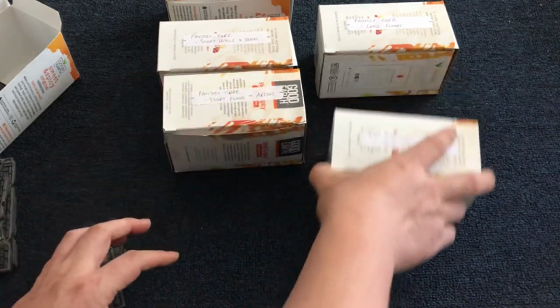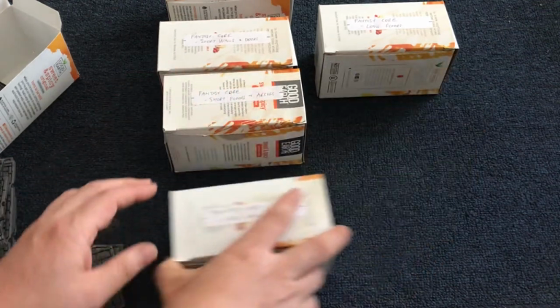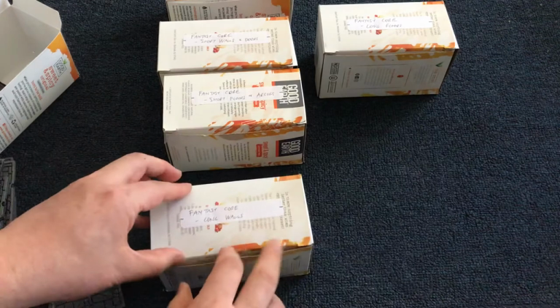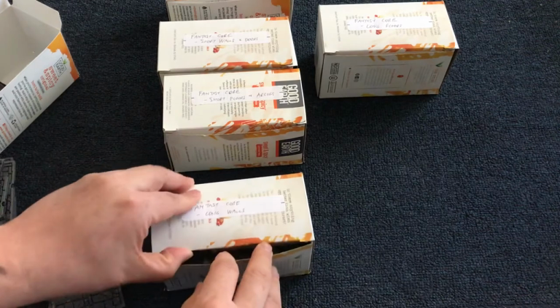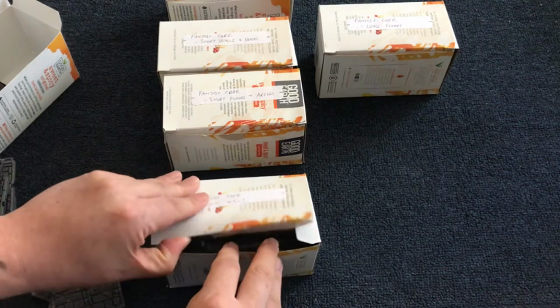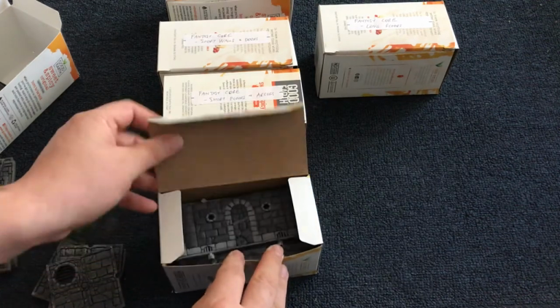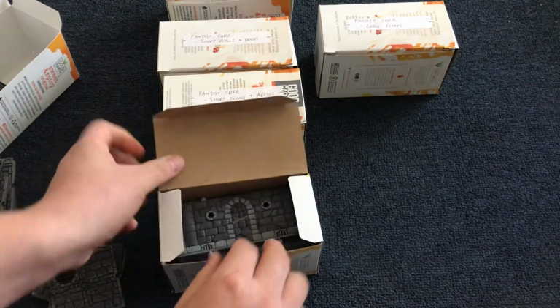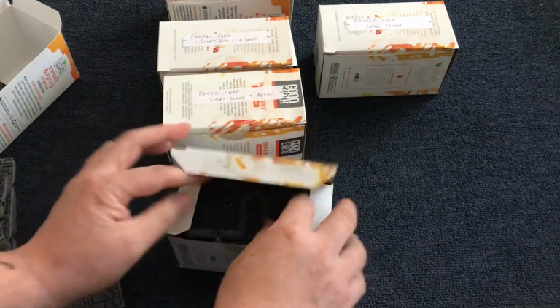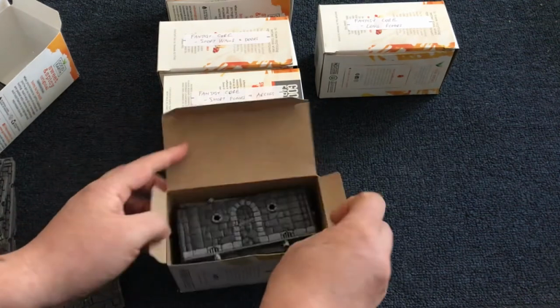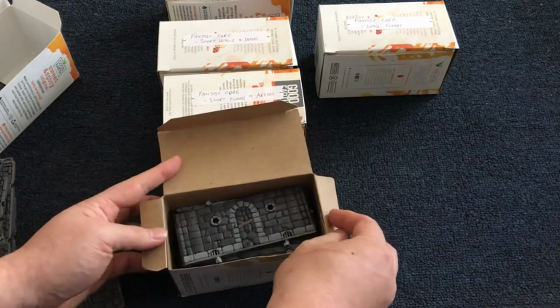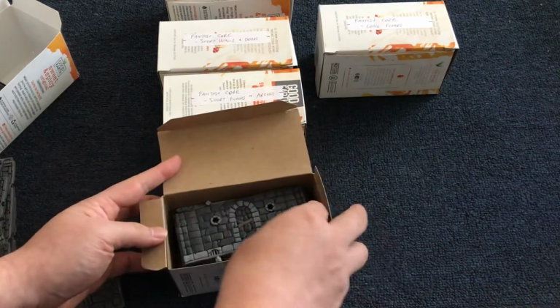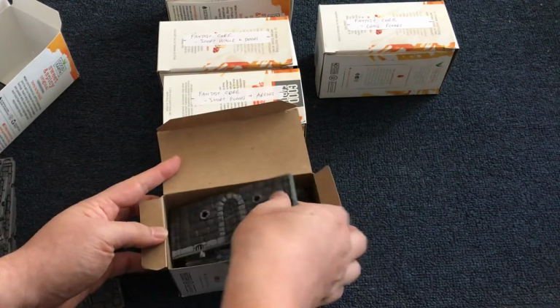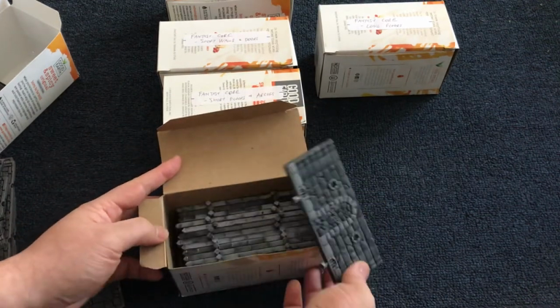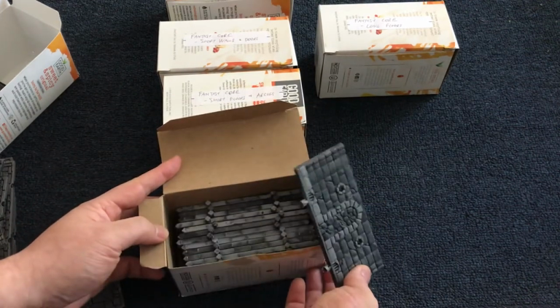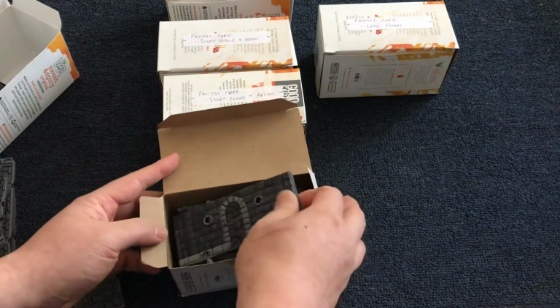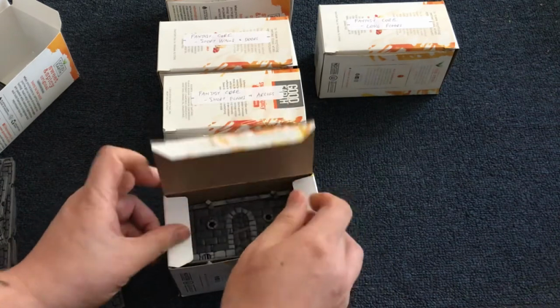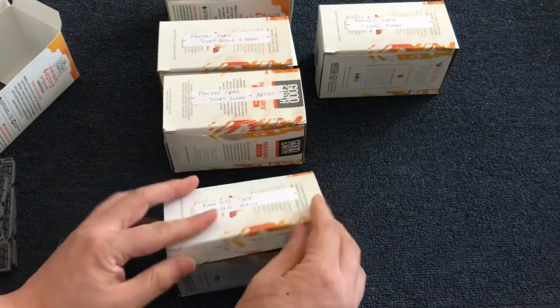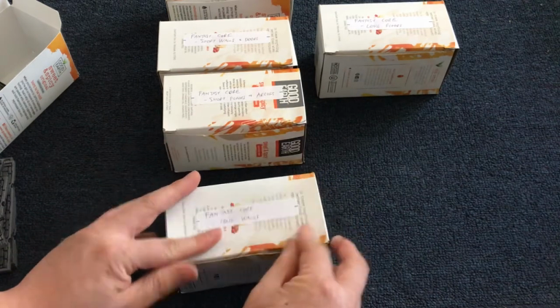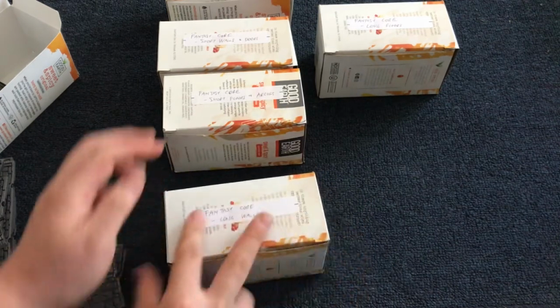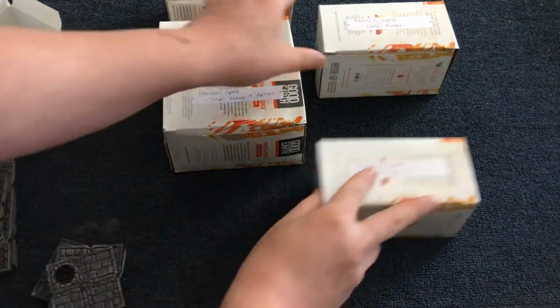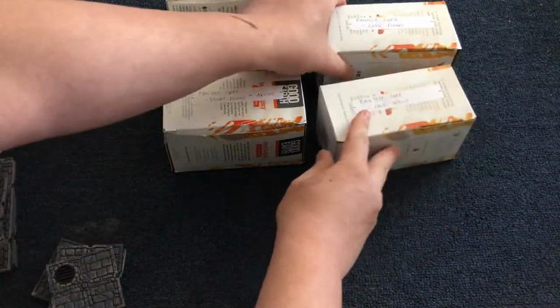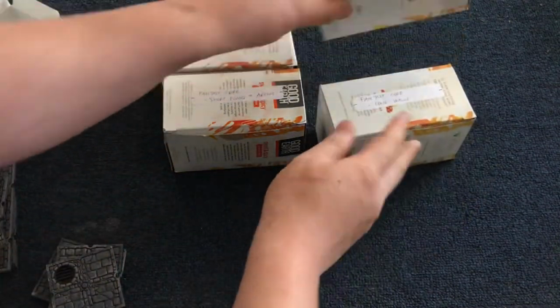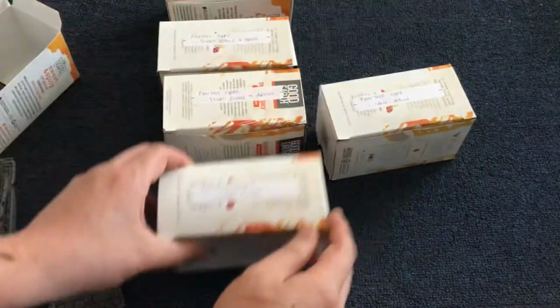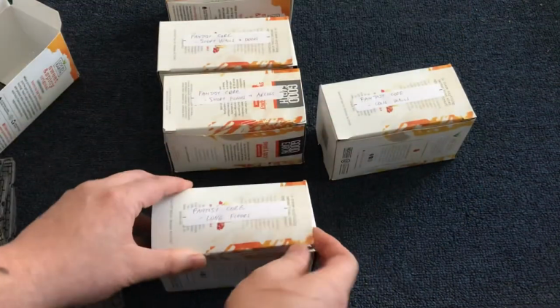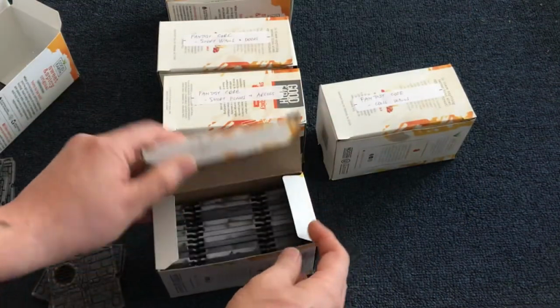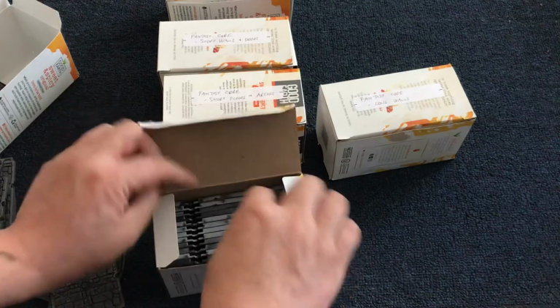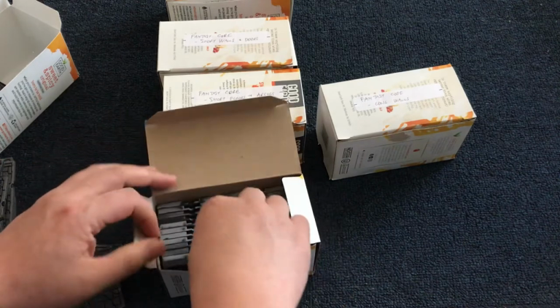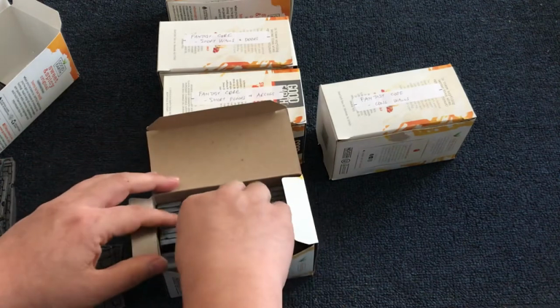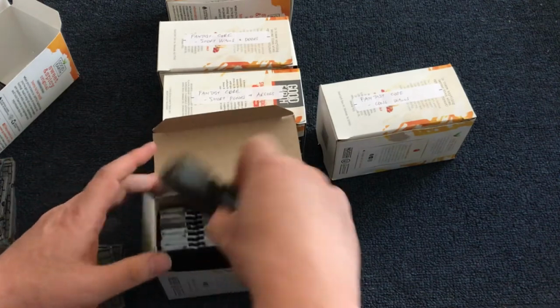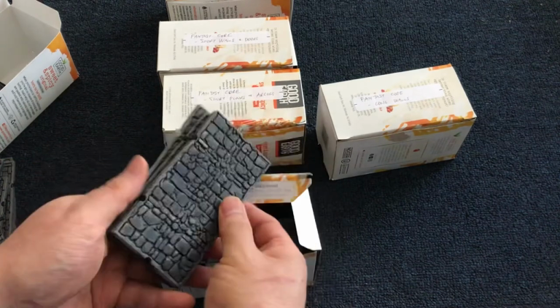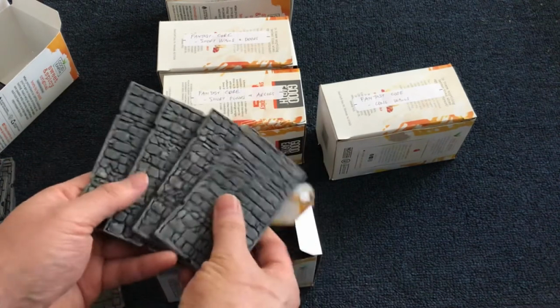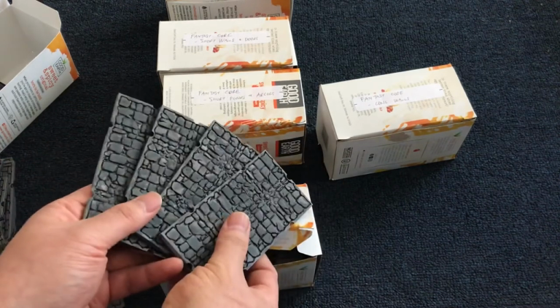The third fantasy core box is where I keep all the long walls. And the last one is where I keep the various floors.